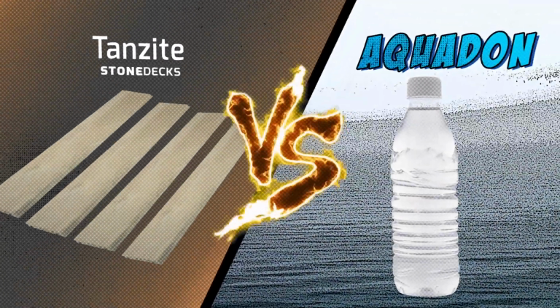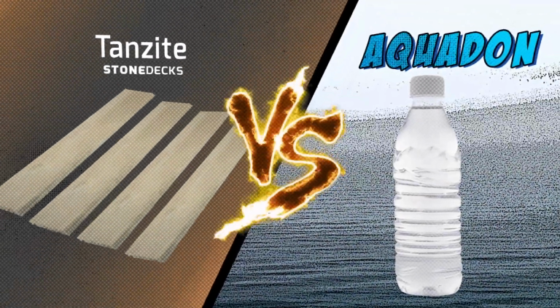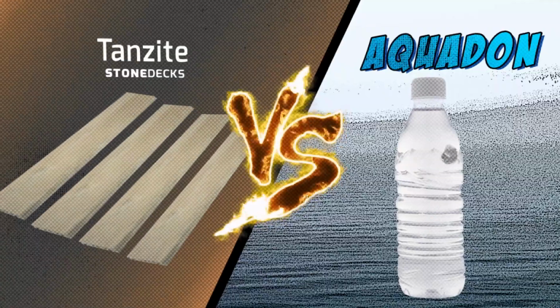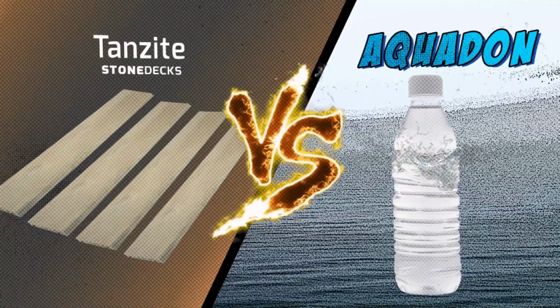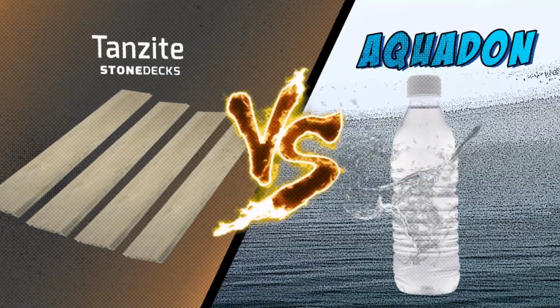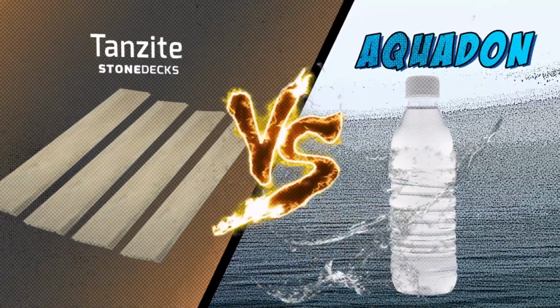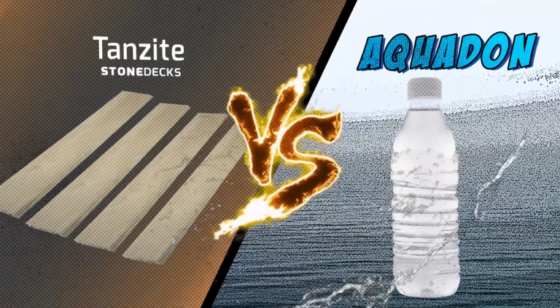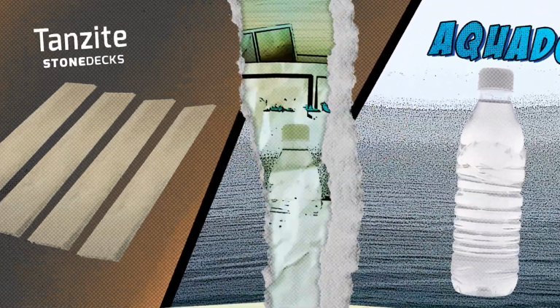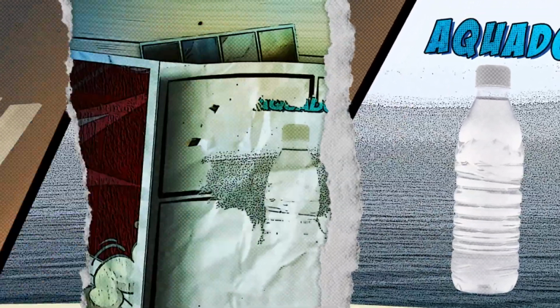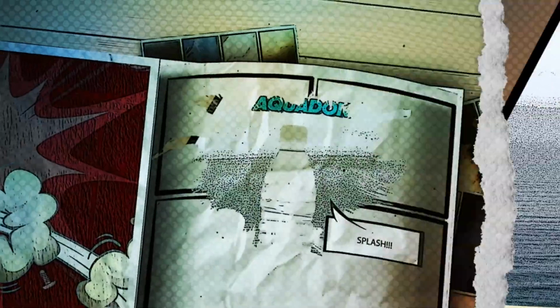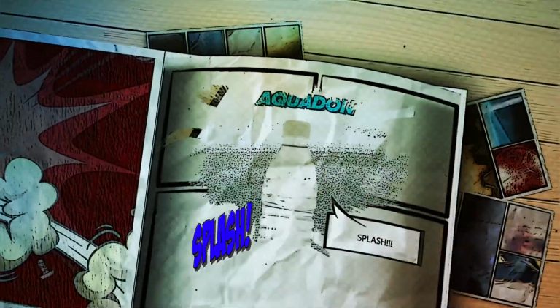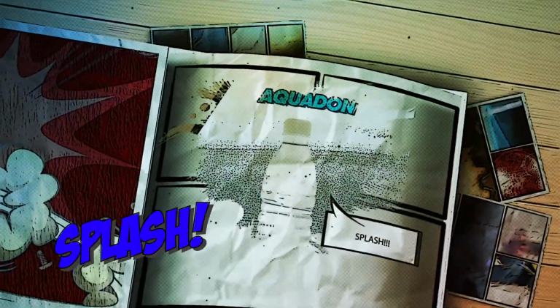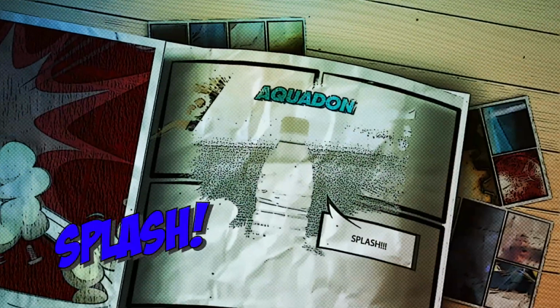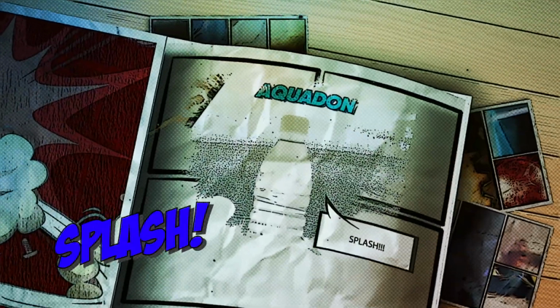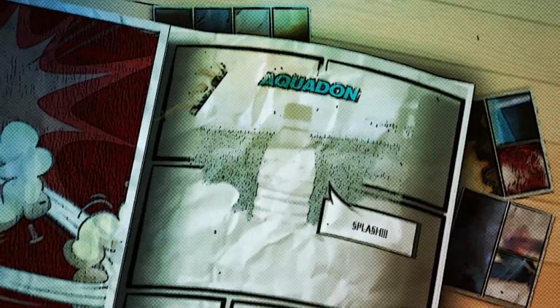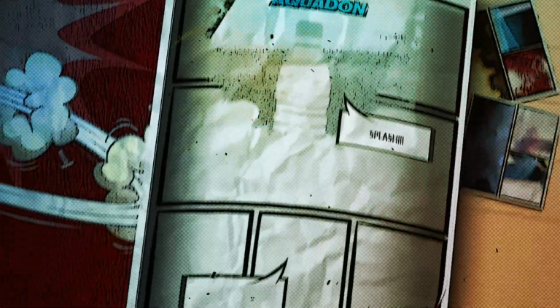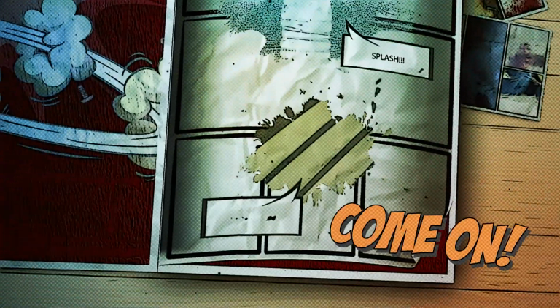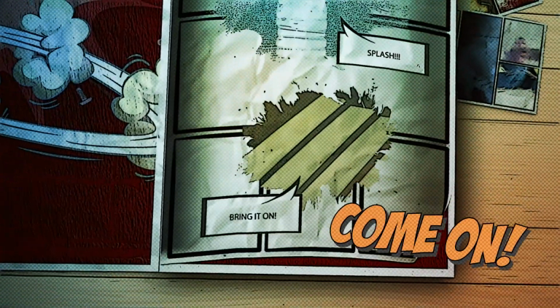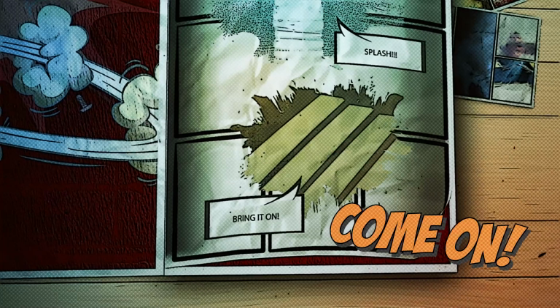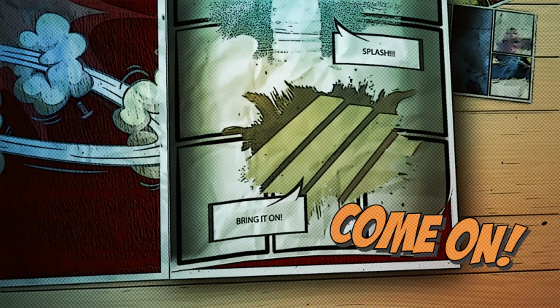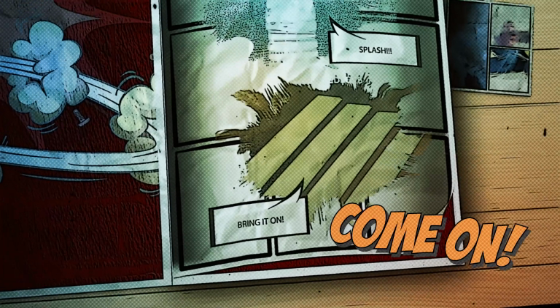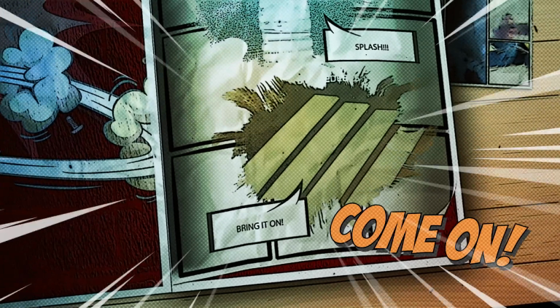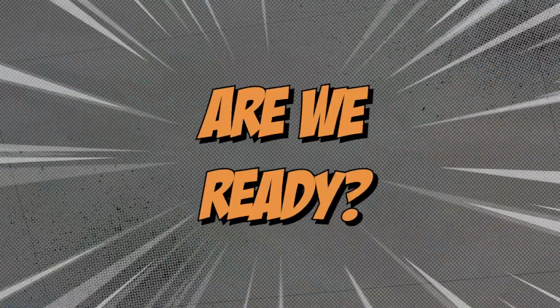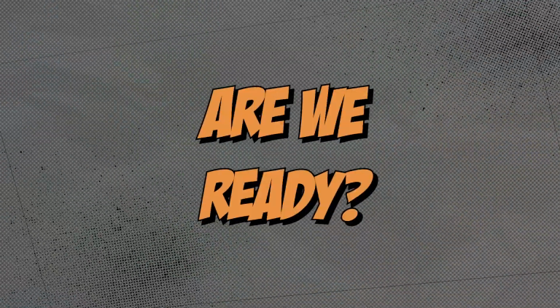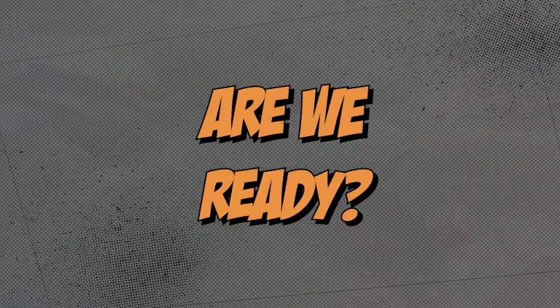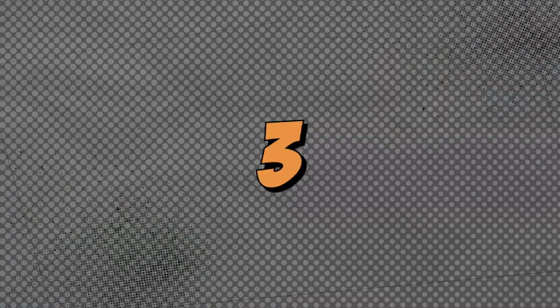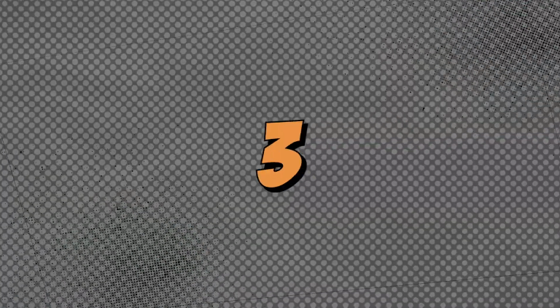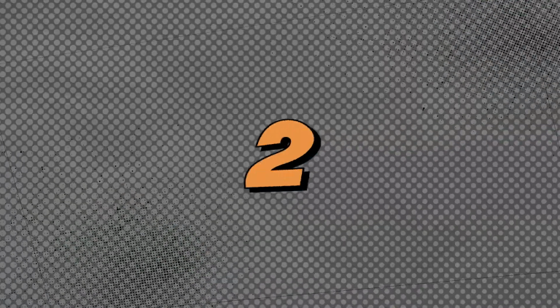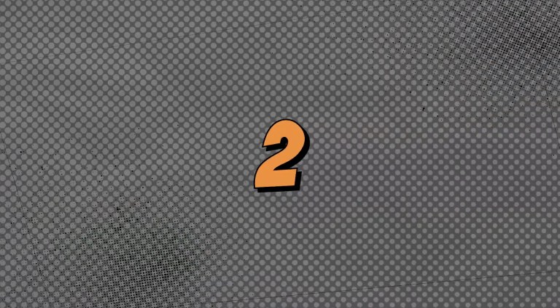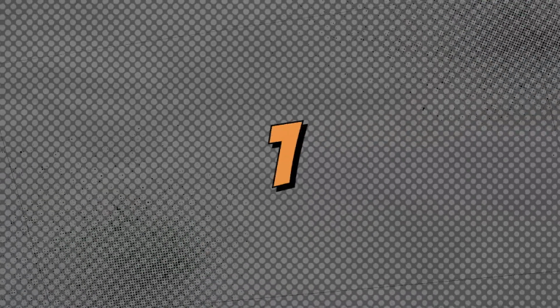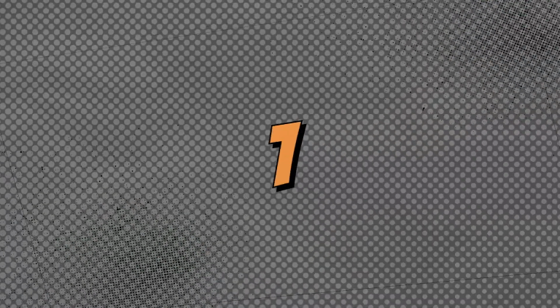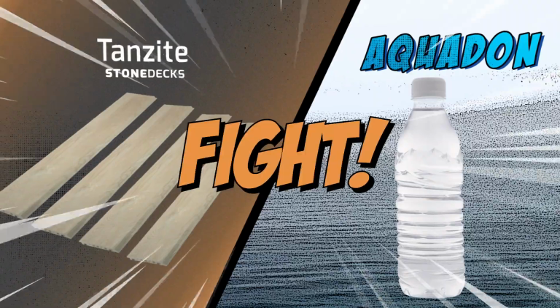In a watery showdown, will Aquadon make a splash or will Tanzite keep its cool? Are we ready? Three, two, one, fight!